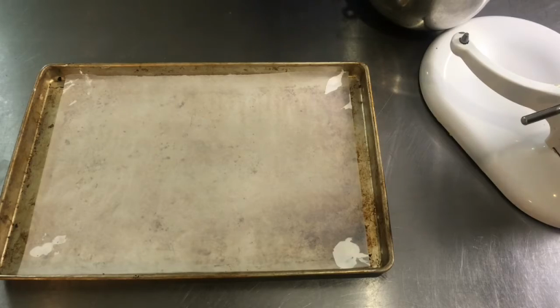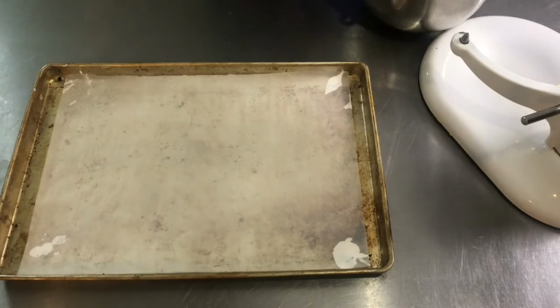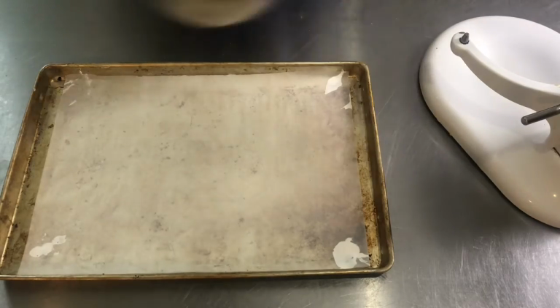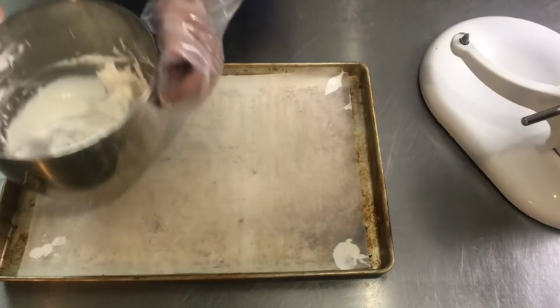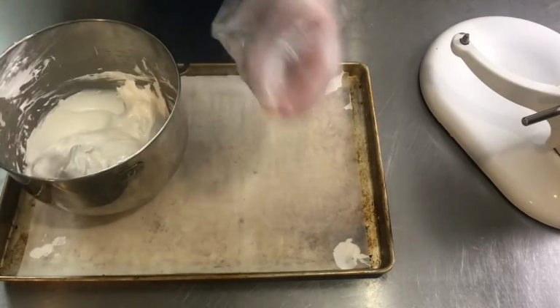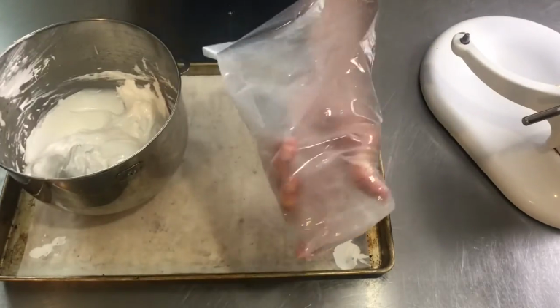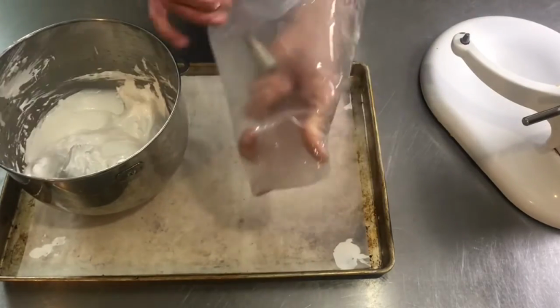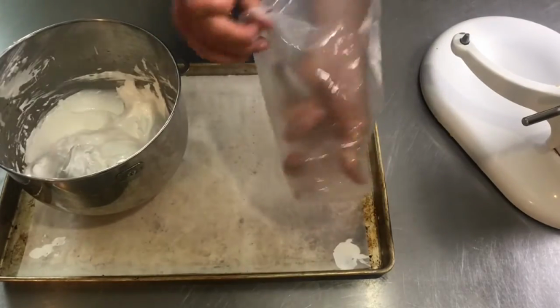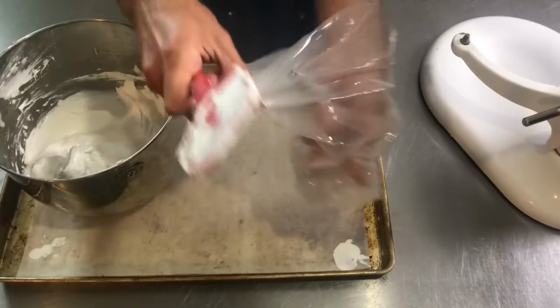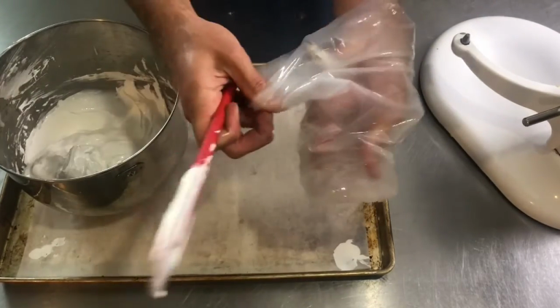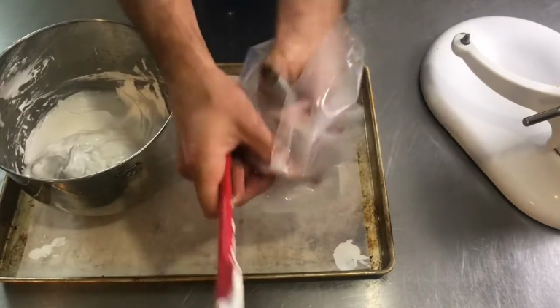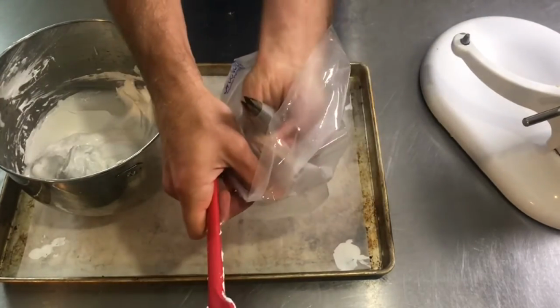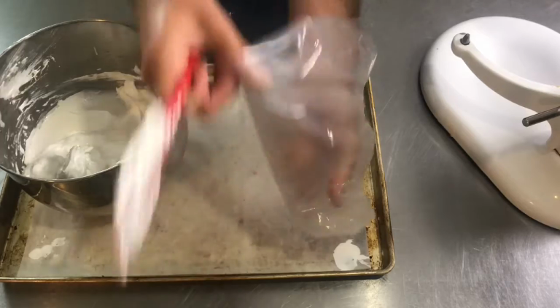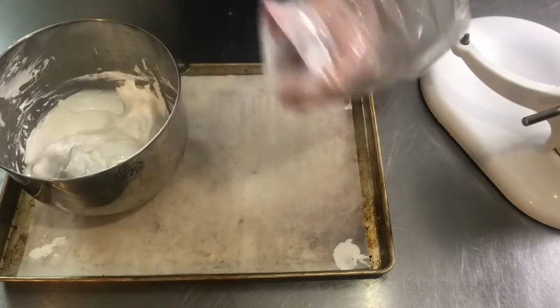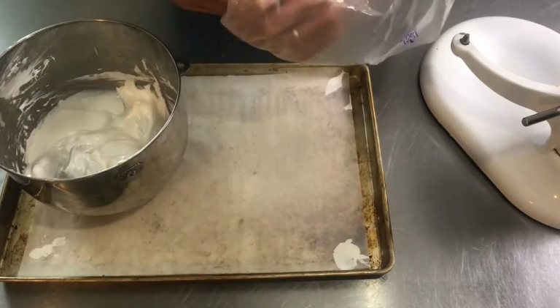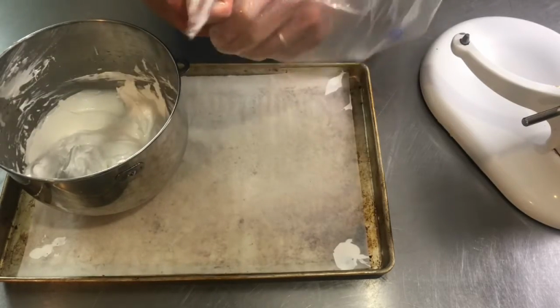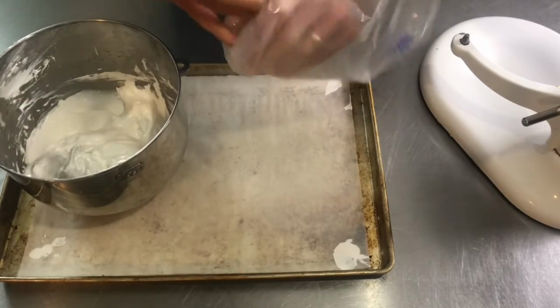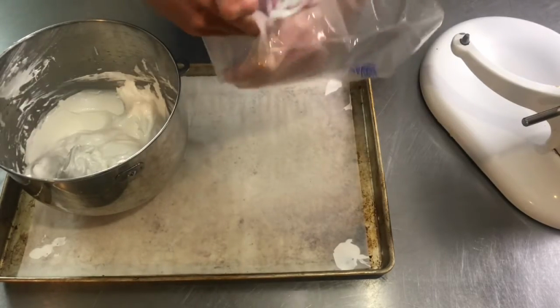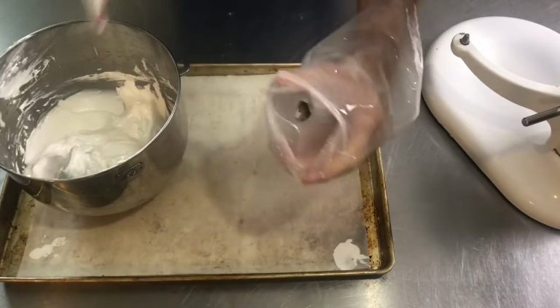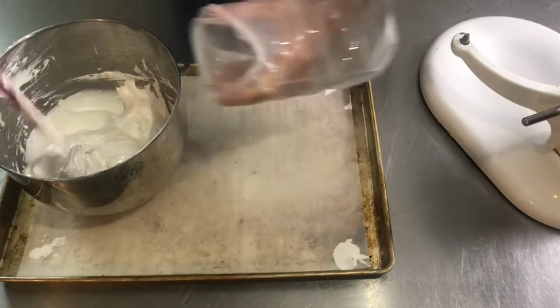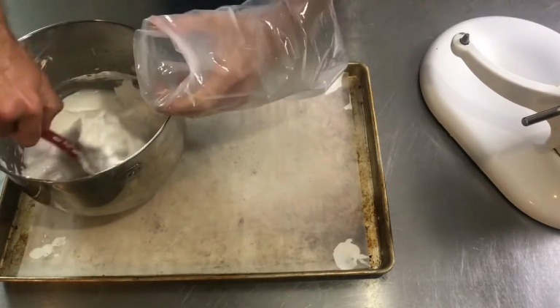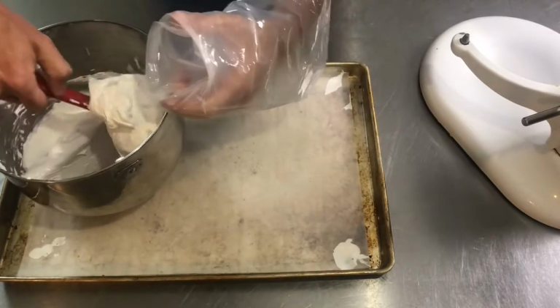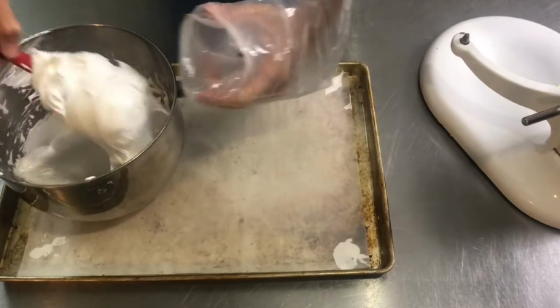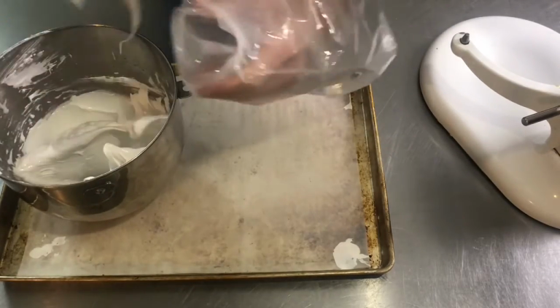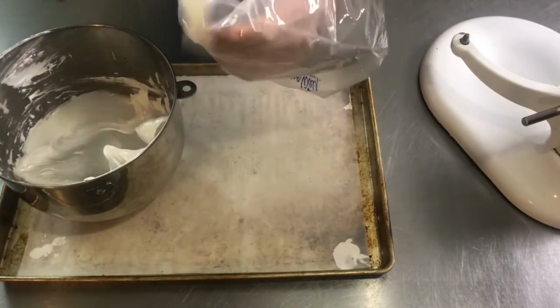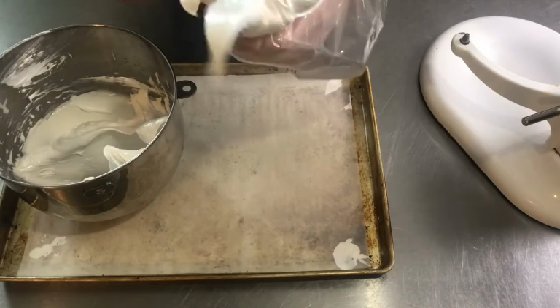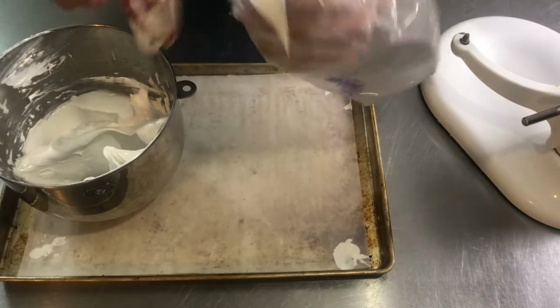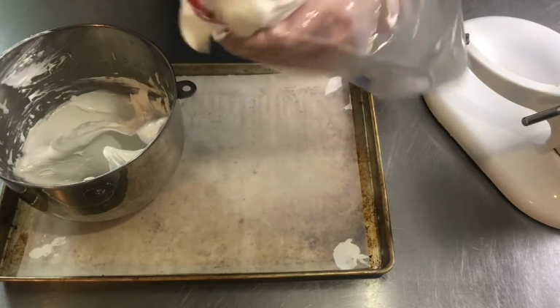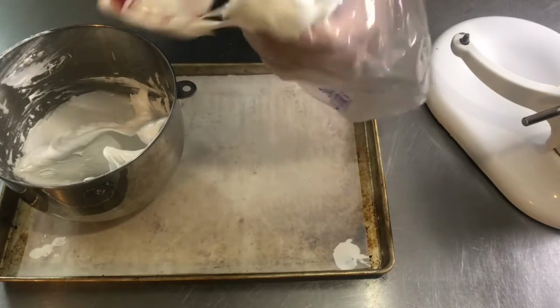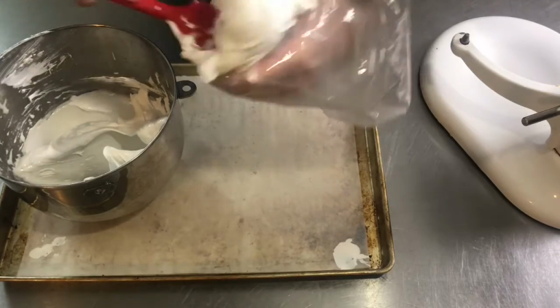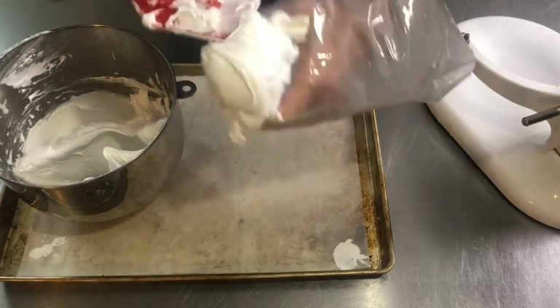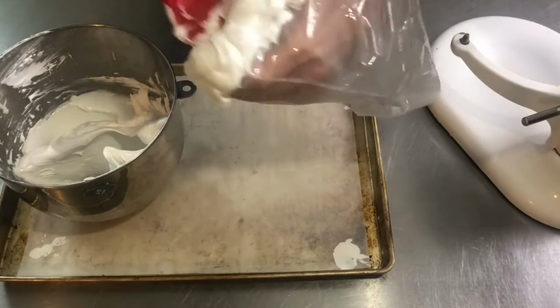We're going to add it to a piping bag. I'm using a Wilton 1M piping tip. I form a cup with my hand and then we're going to scoop this into the bag.